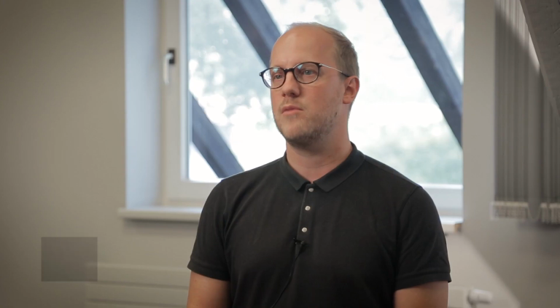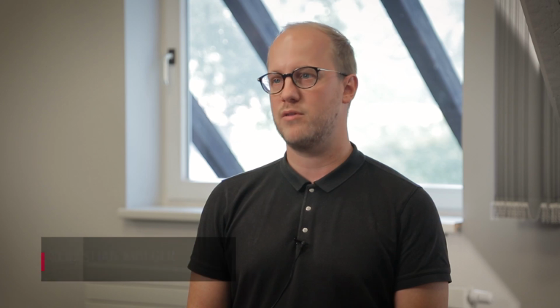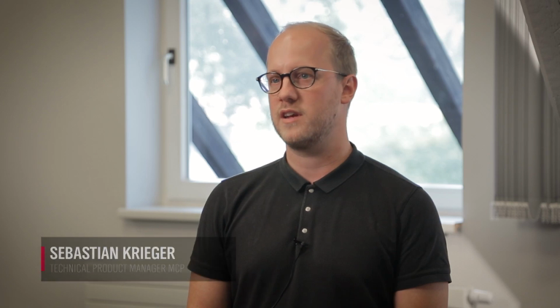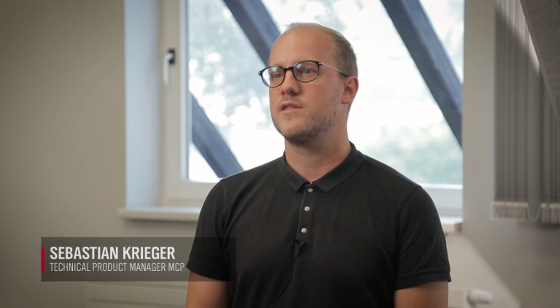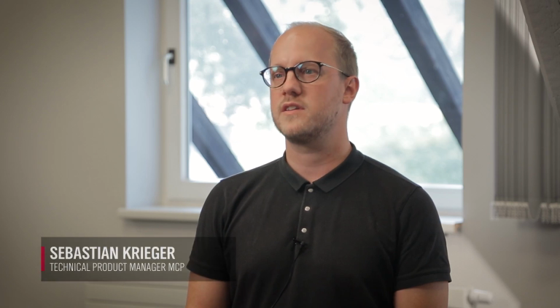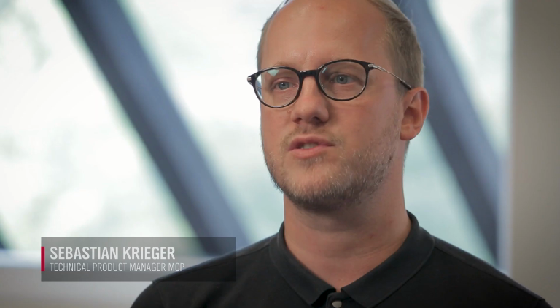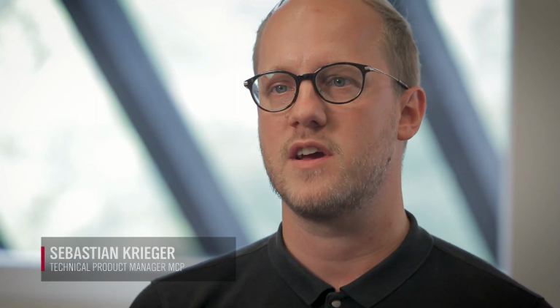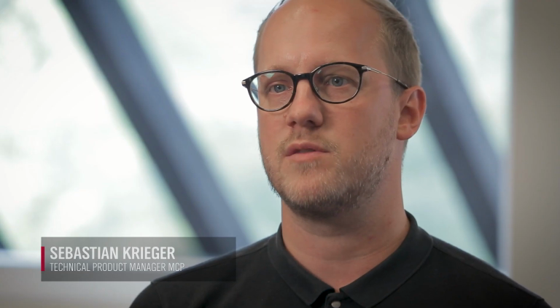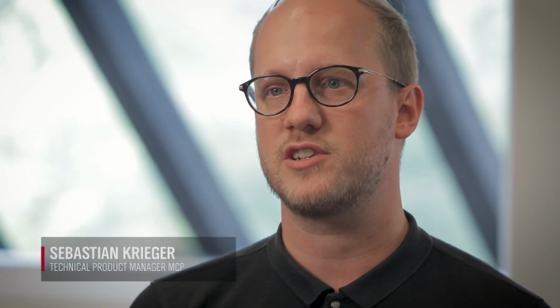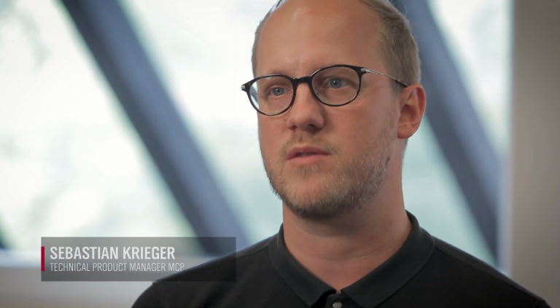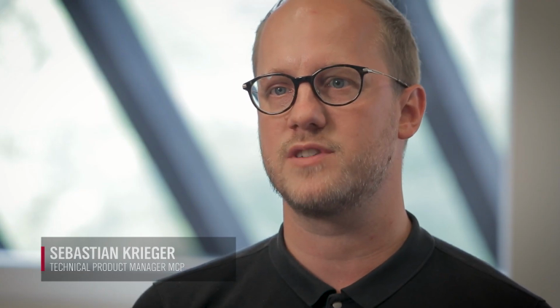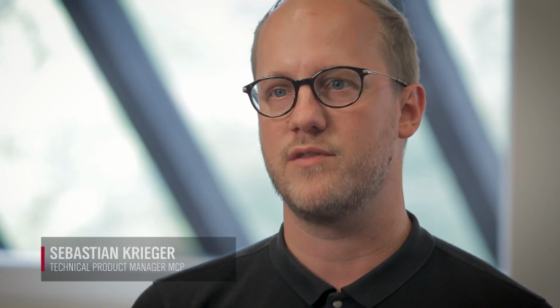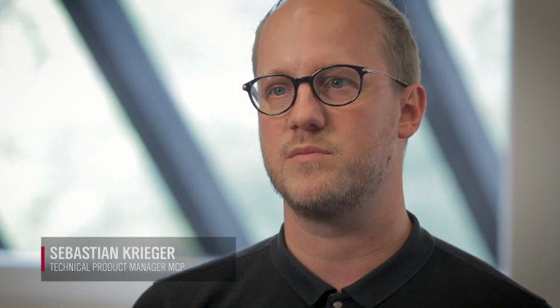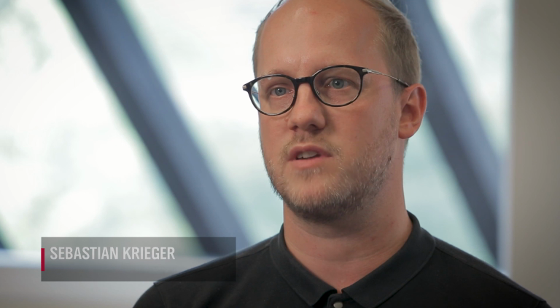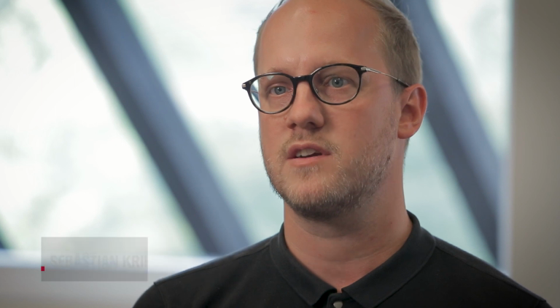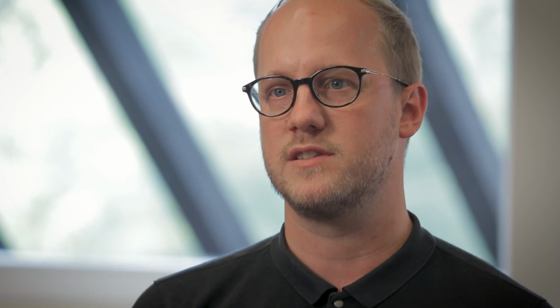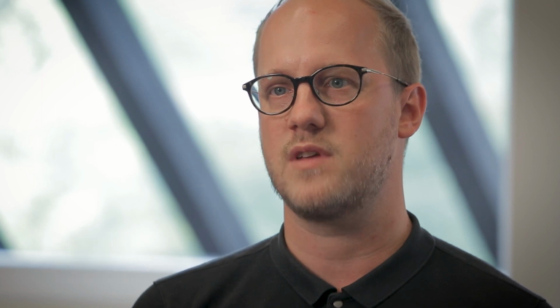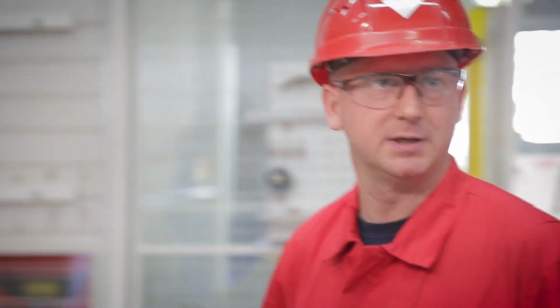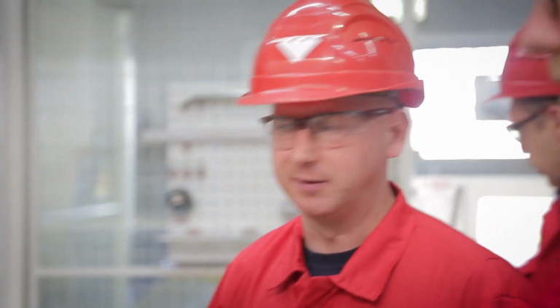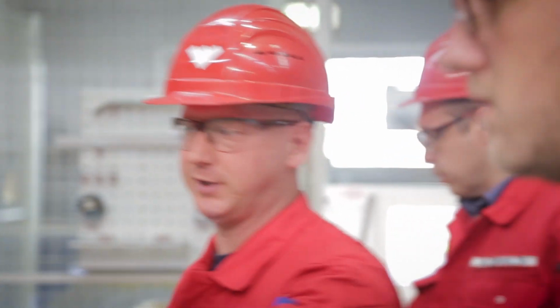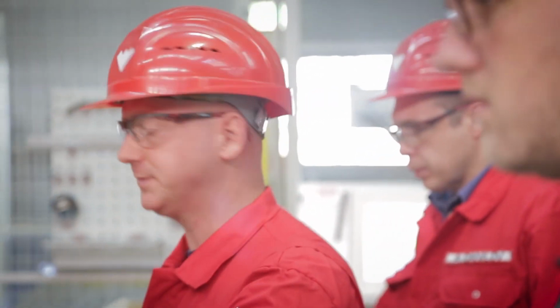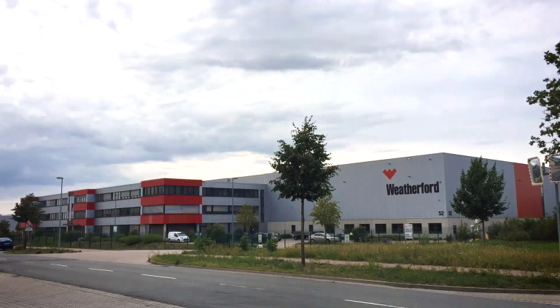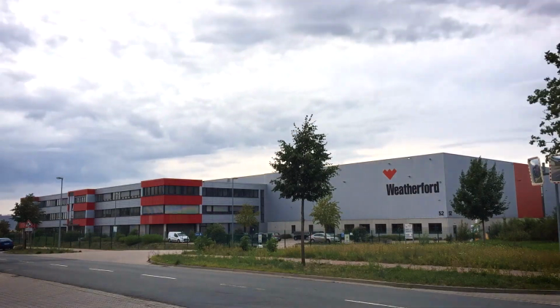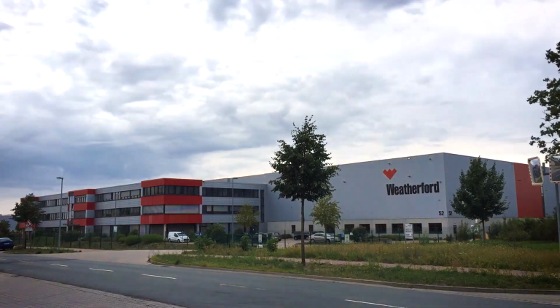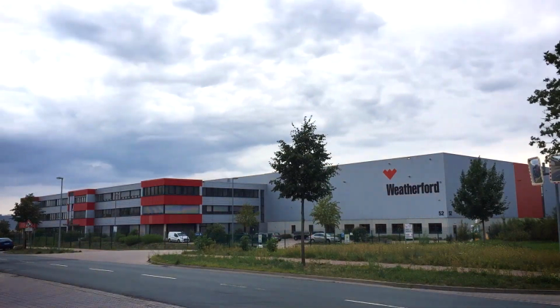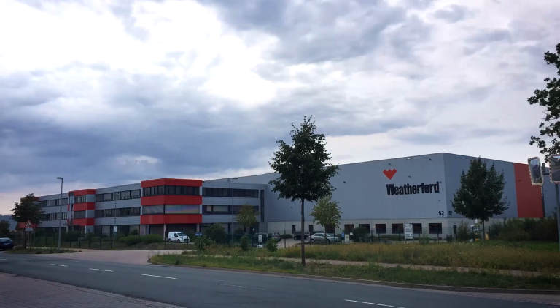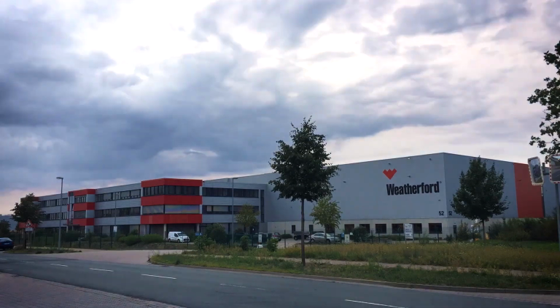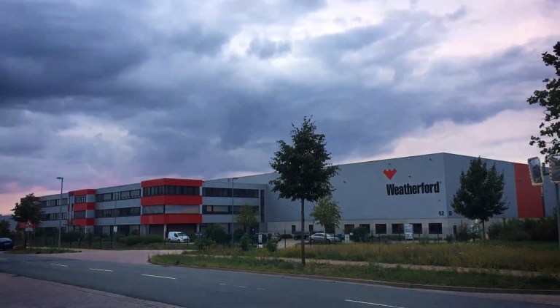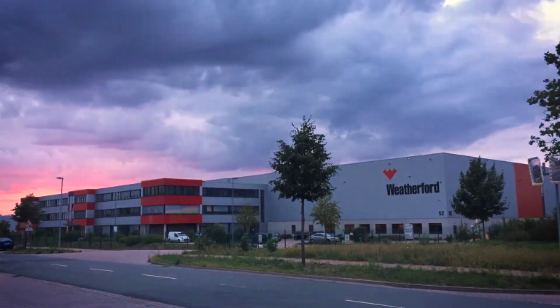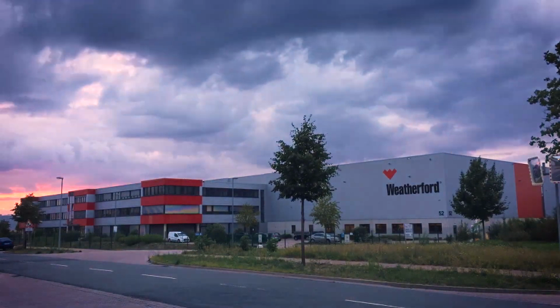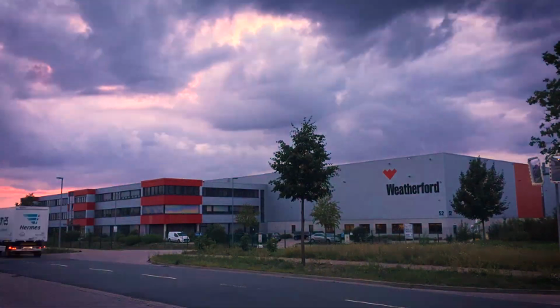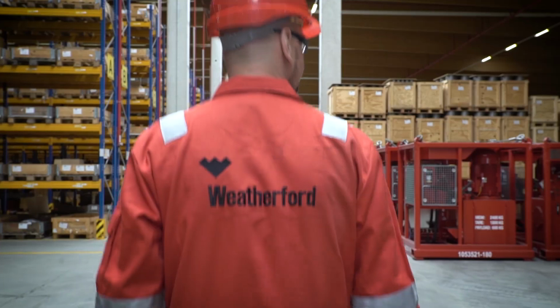Most importantly, the facility has served as our production headquarters for the Veriform Centralizer since 2014. Welford's centralizer experience spans 75 years and millions of tools and accessories.